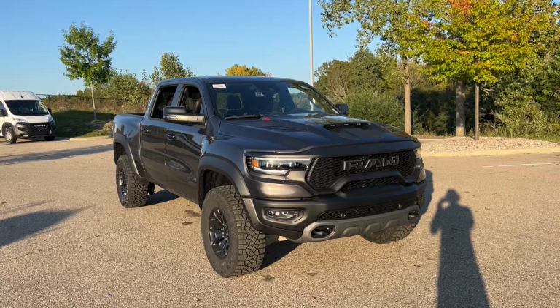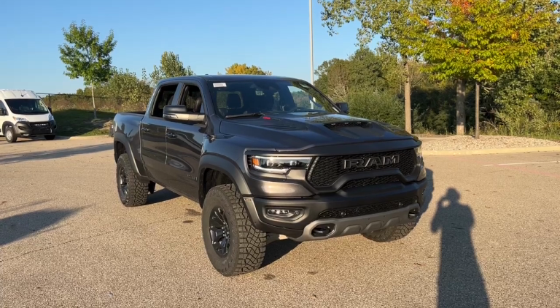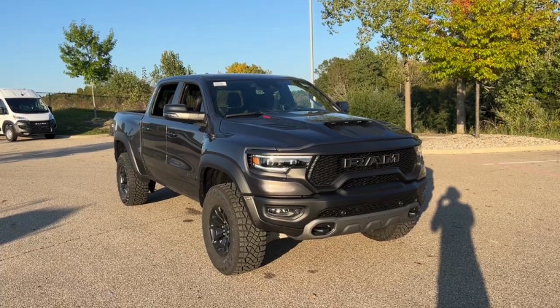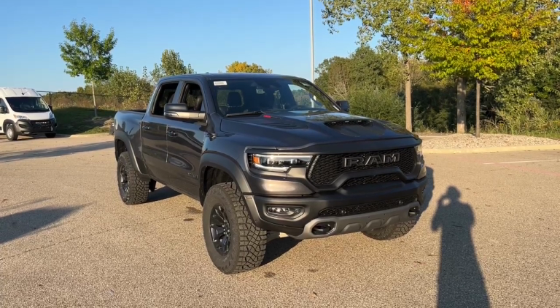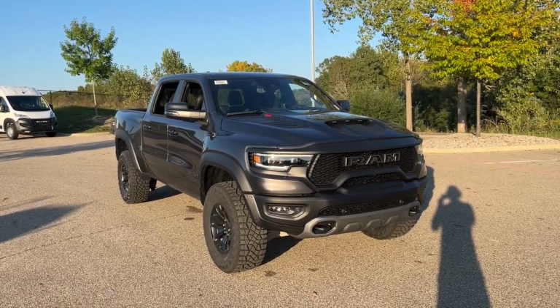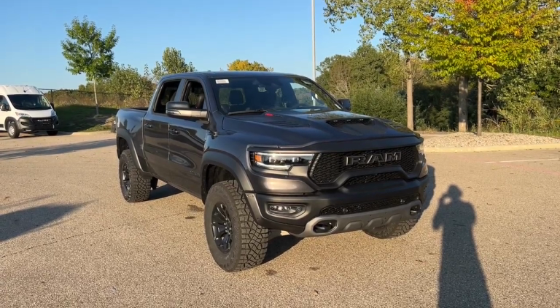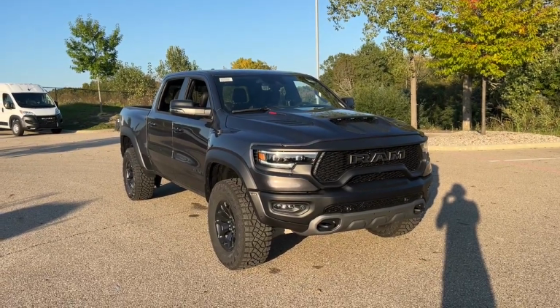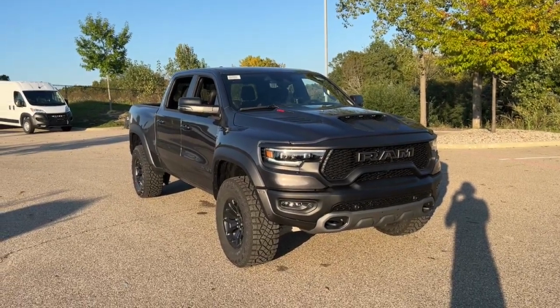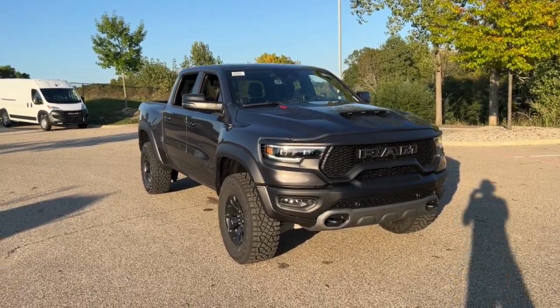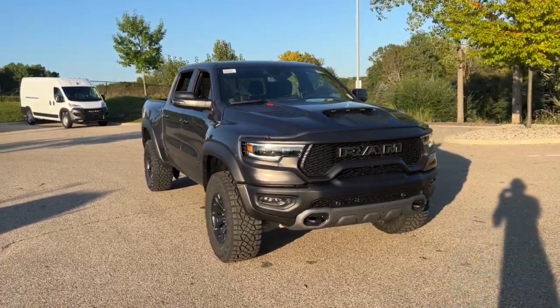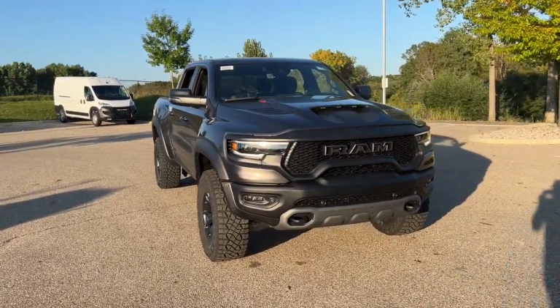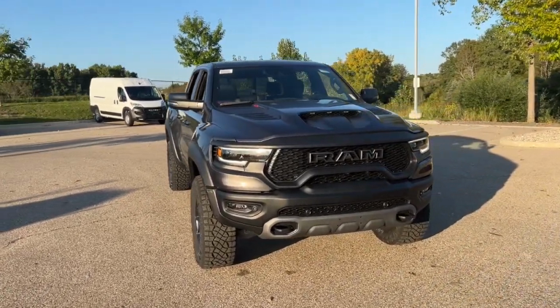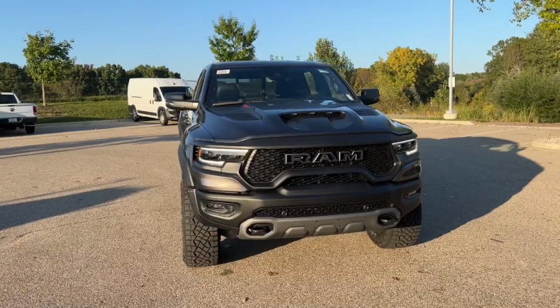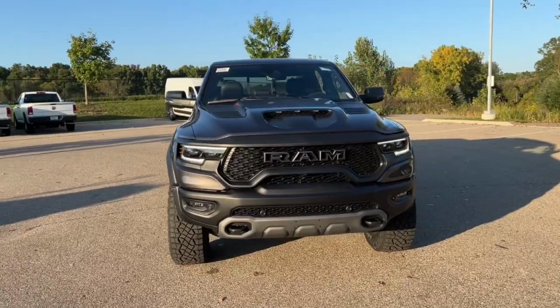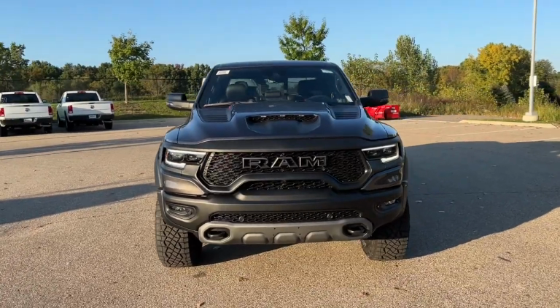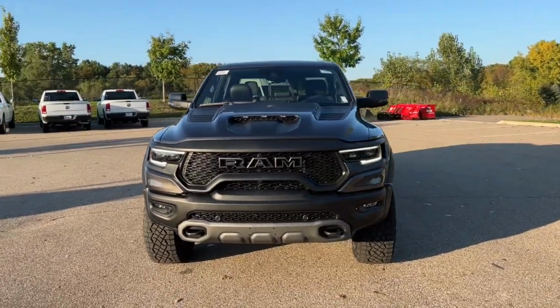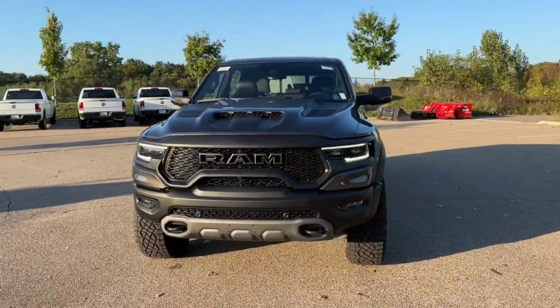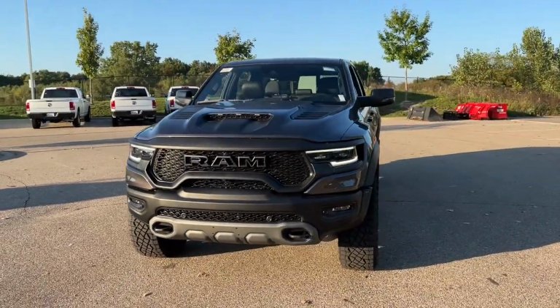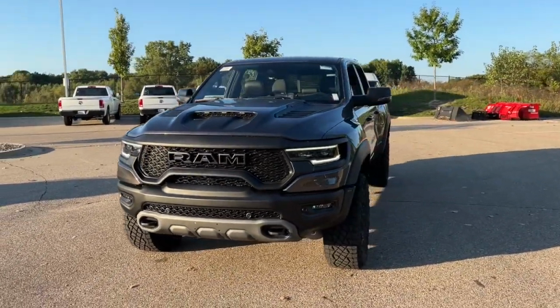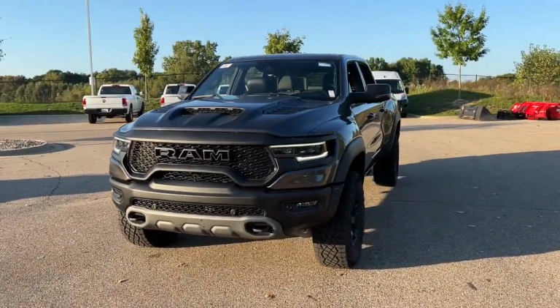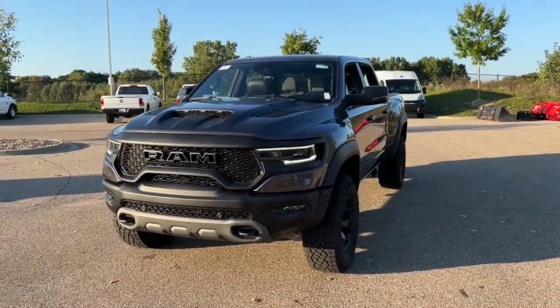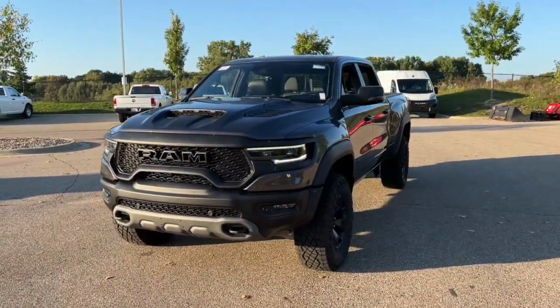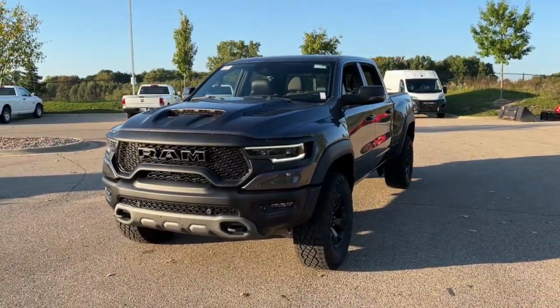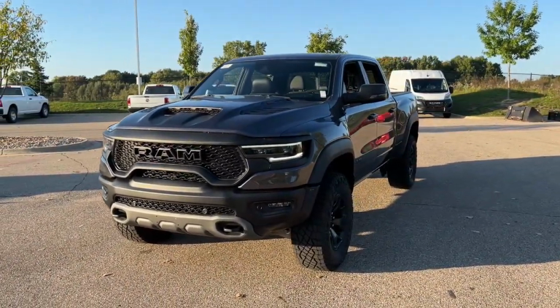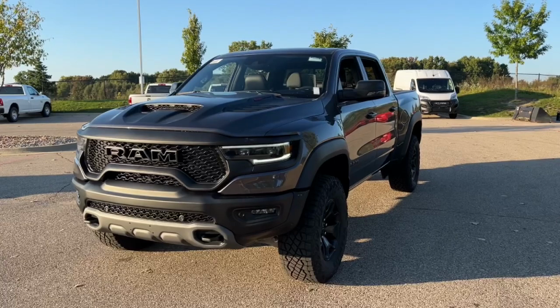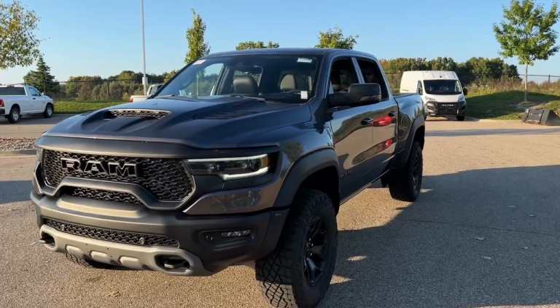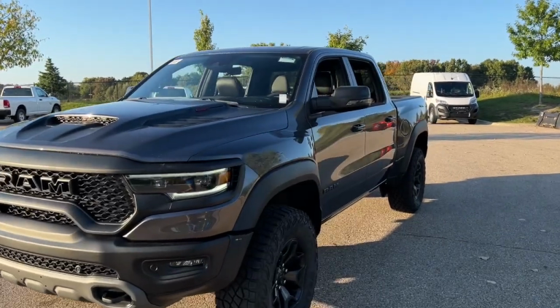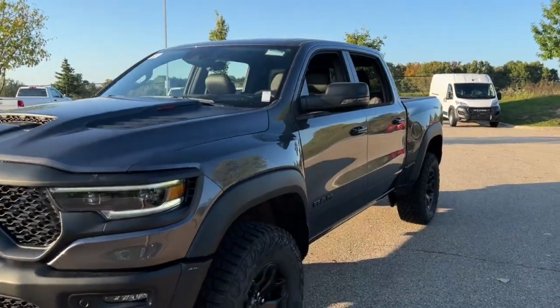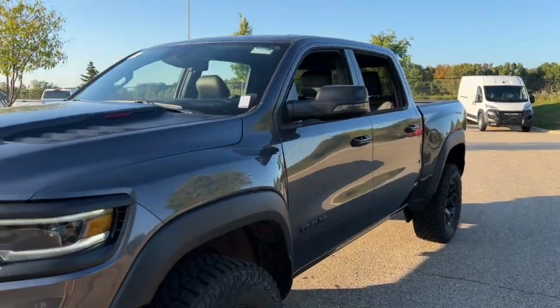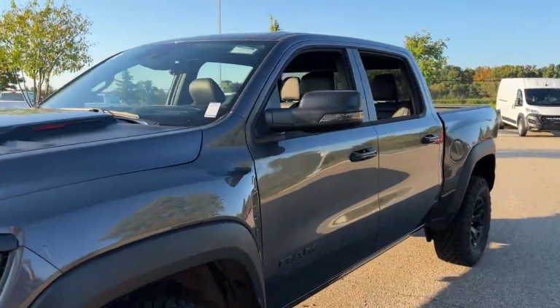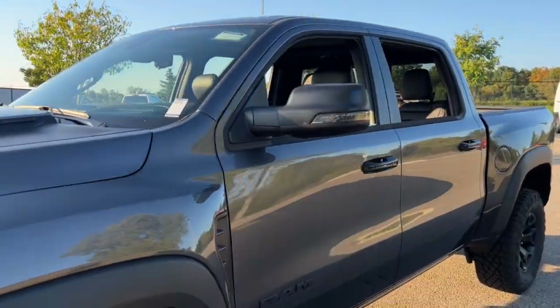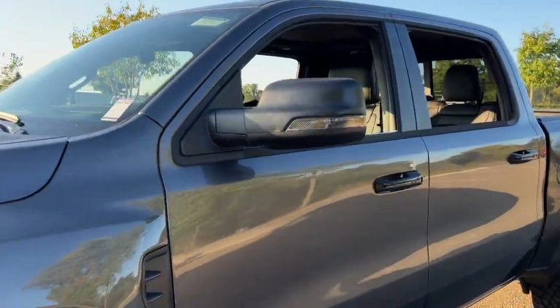This could be the car for you. The 2024 Ram 1500. The Ram 1500 delivers gritty towing capability, passenger-focused comfort and safety features, and surprising fuel efficiency.